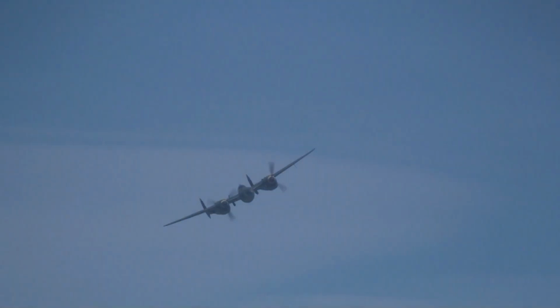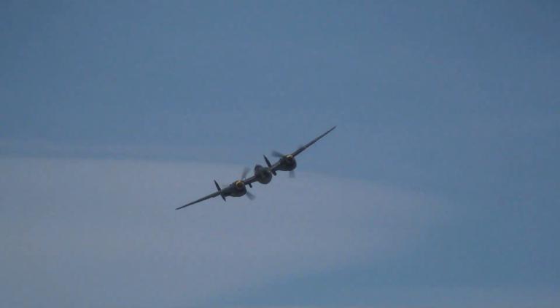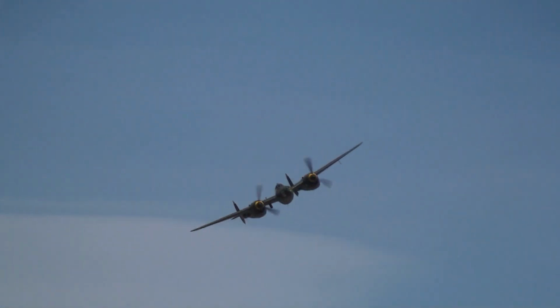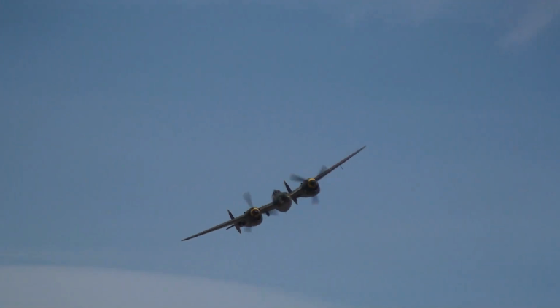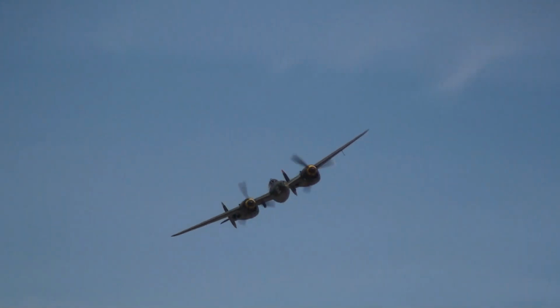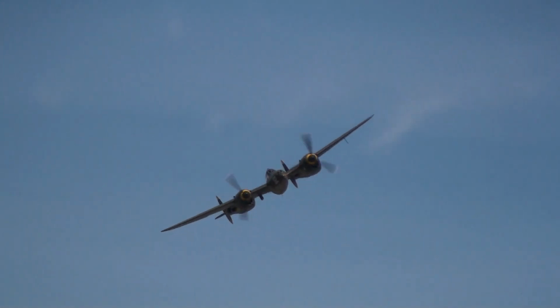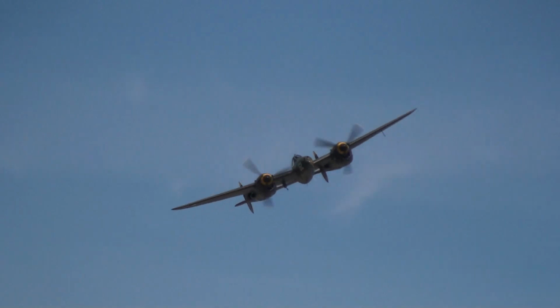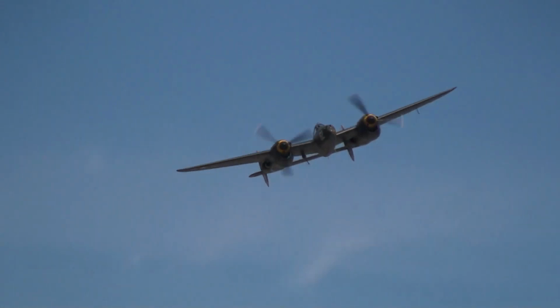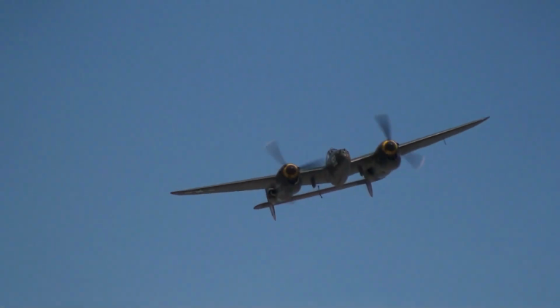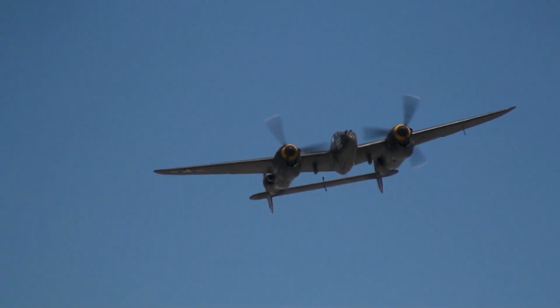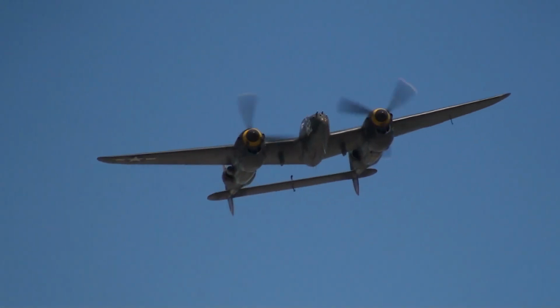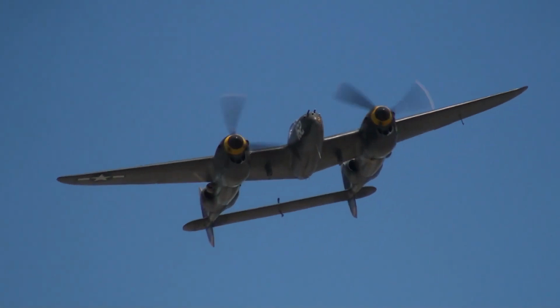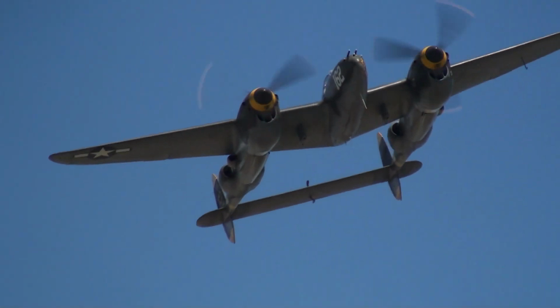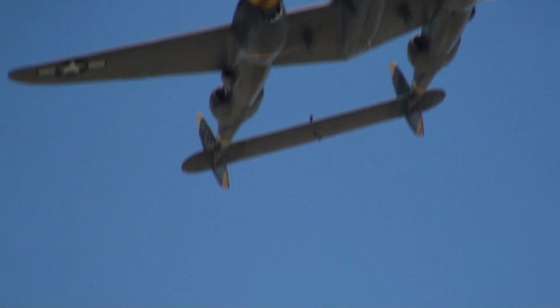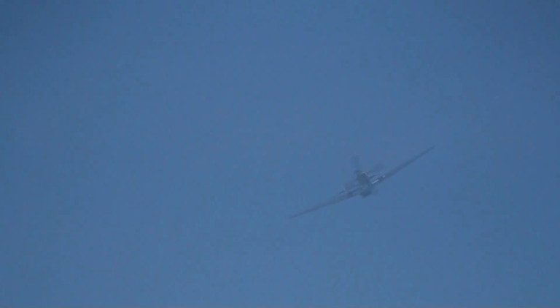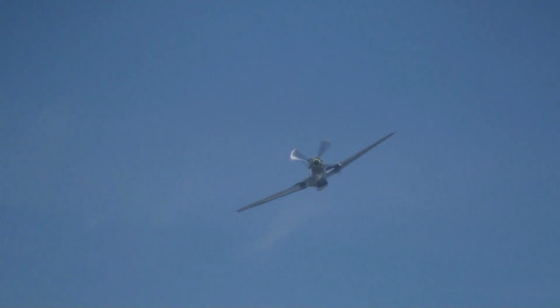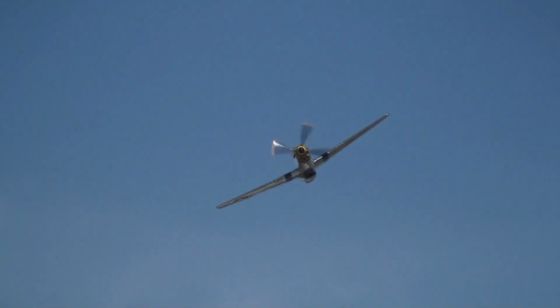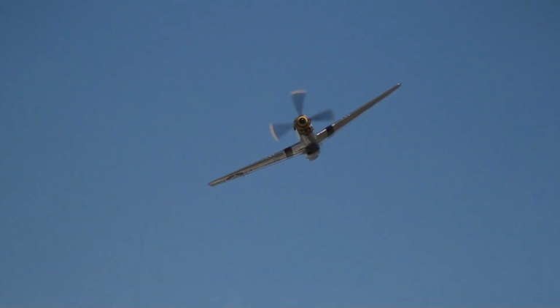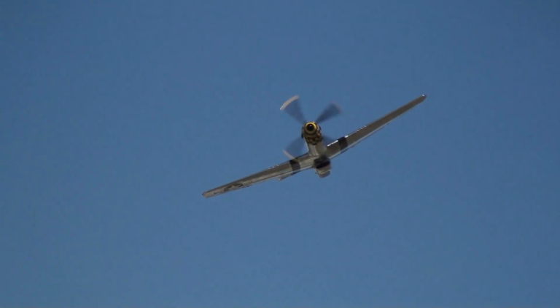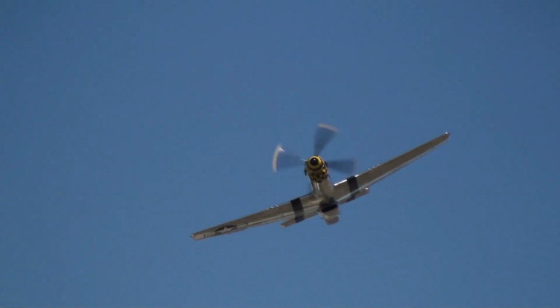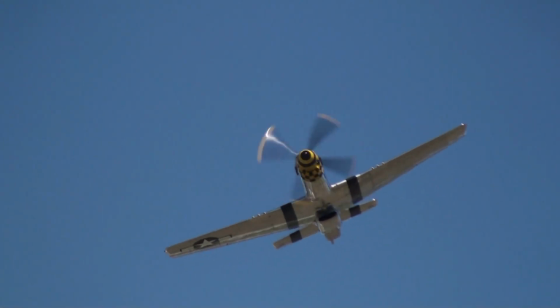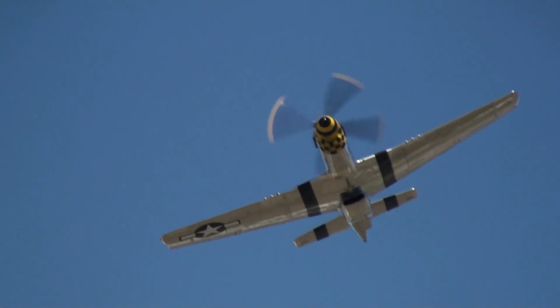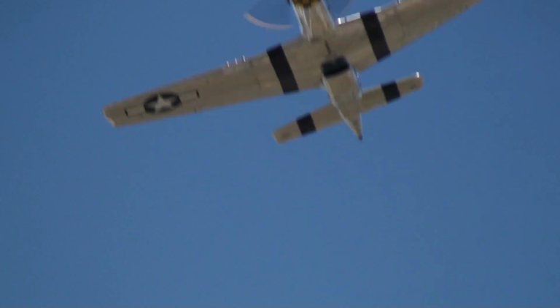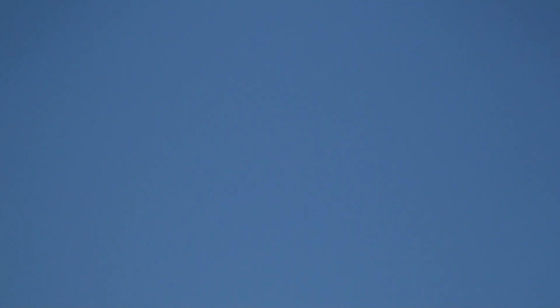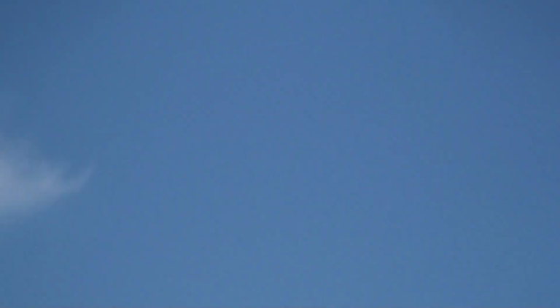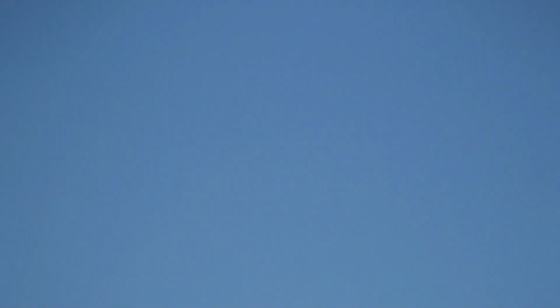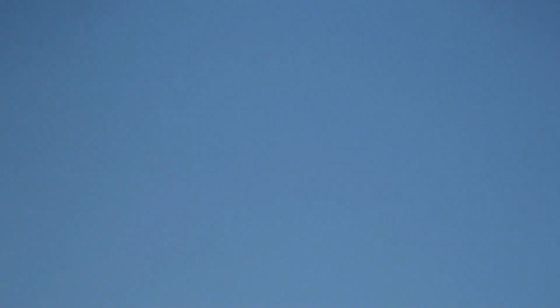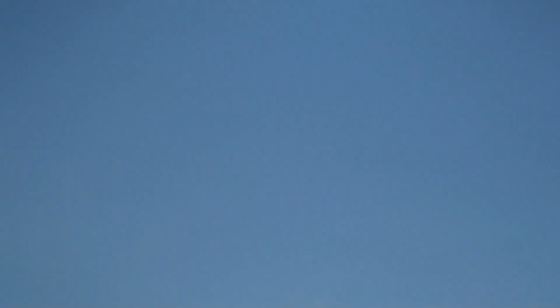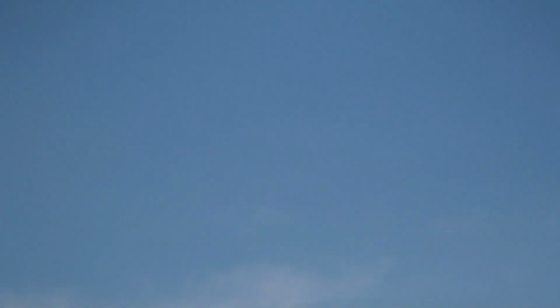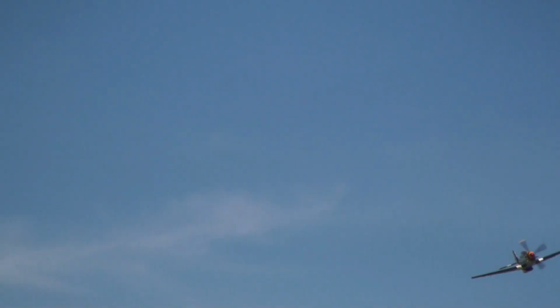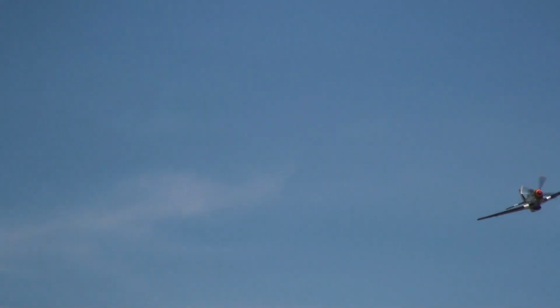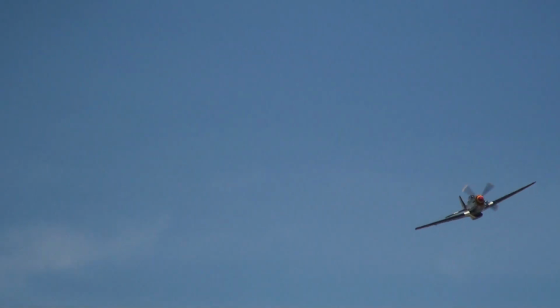A beautiful look at the P-38 and the twin boom configuration of that Lockheed airplane. Now a P-51D followed by a second P-51D.